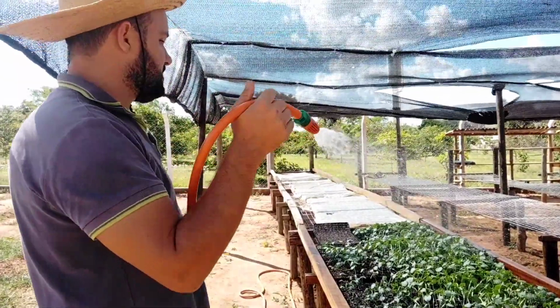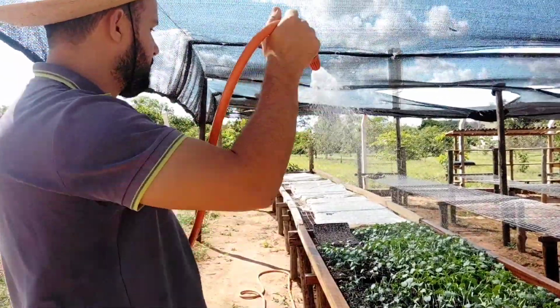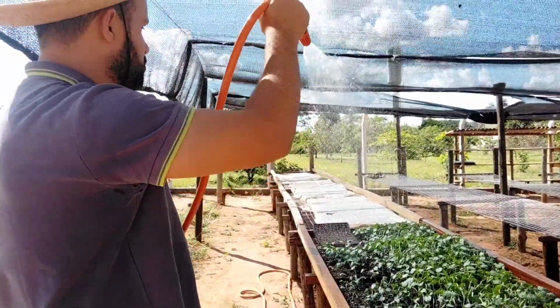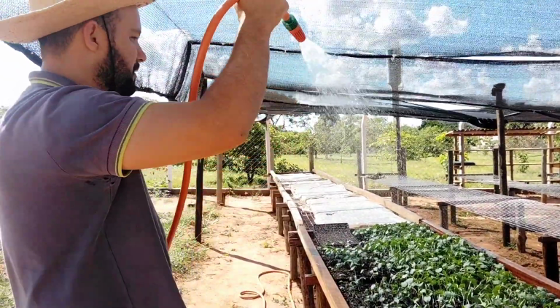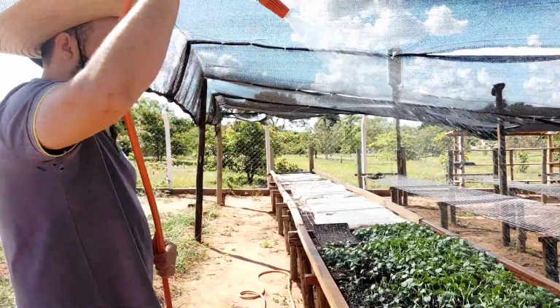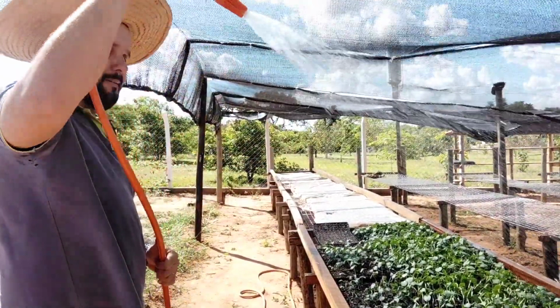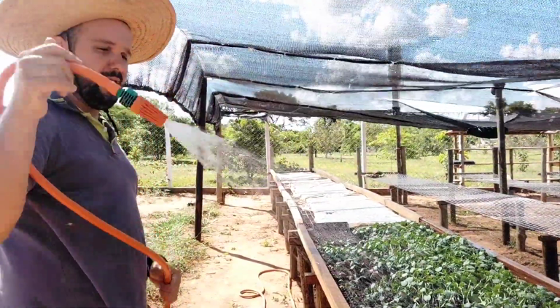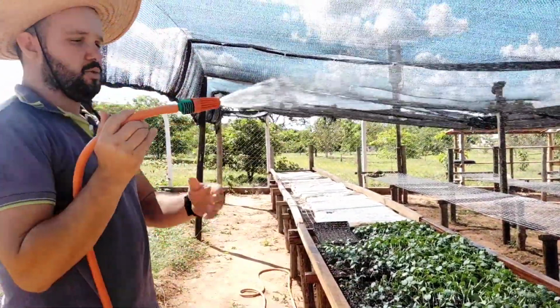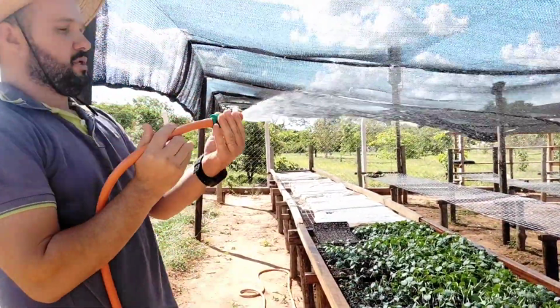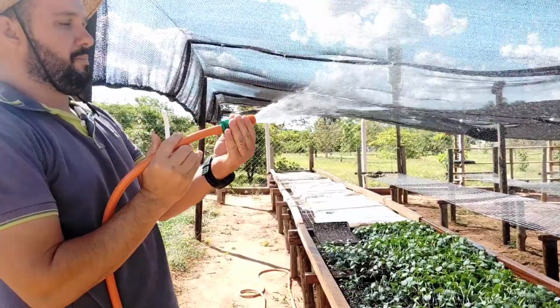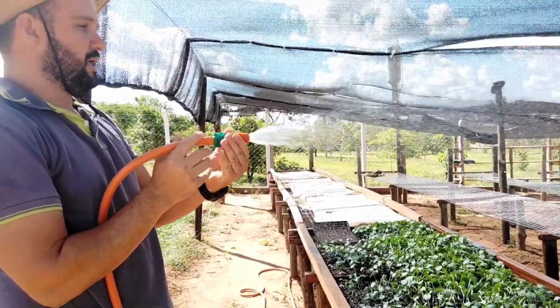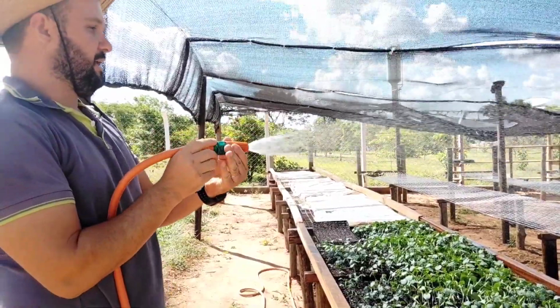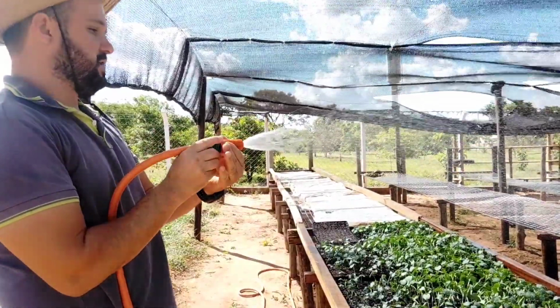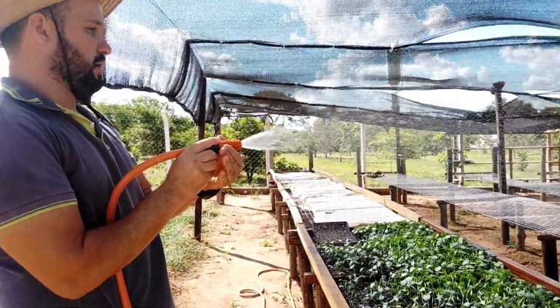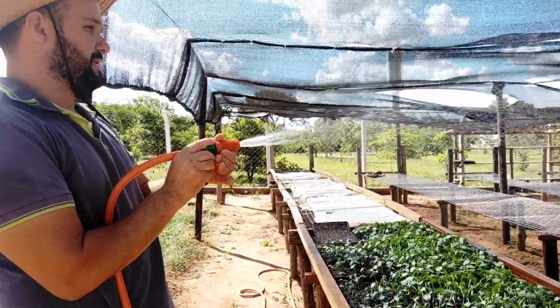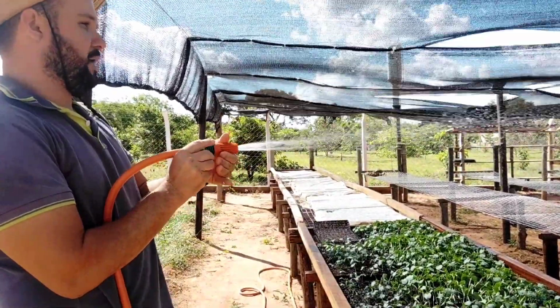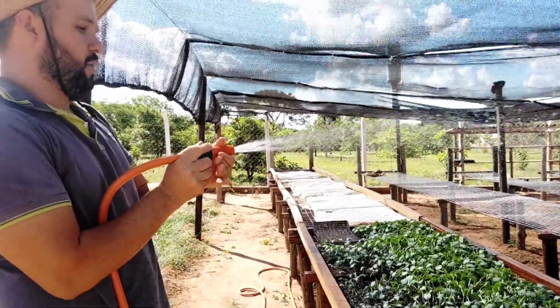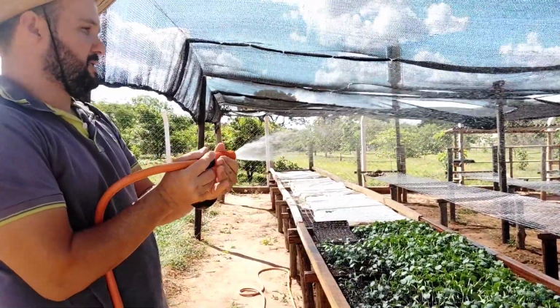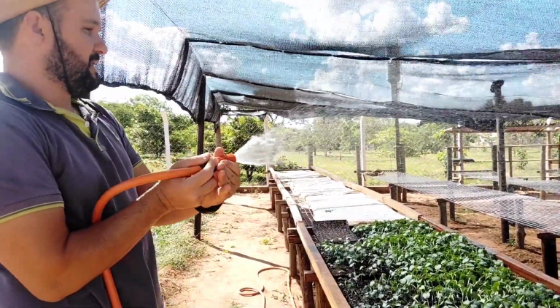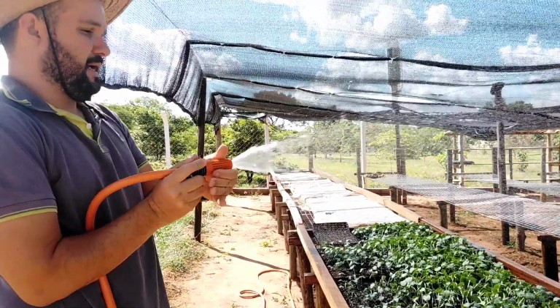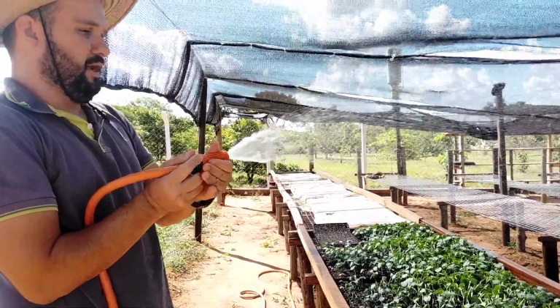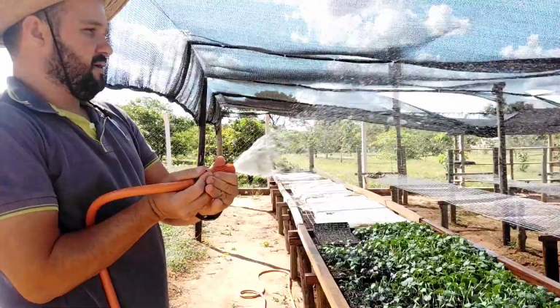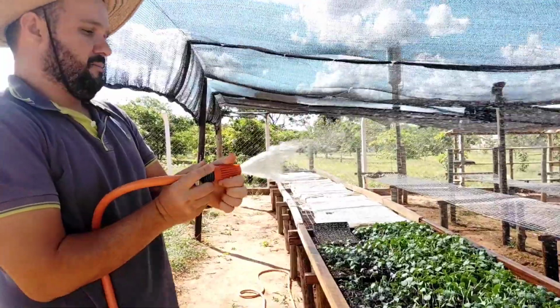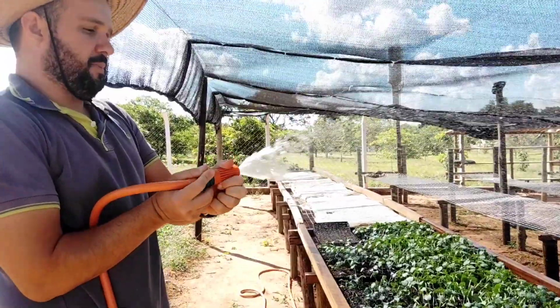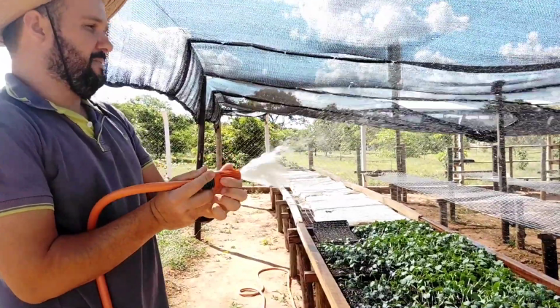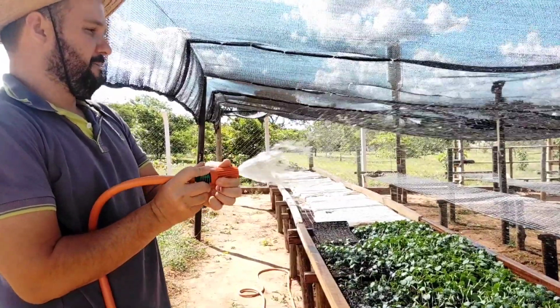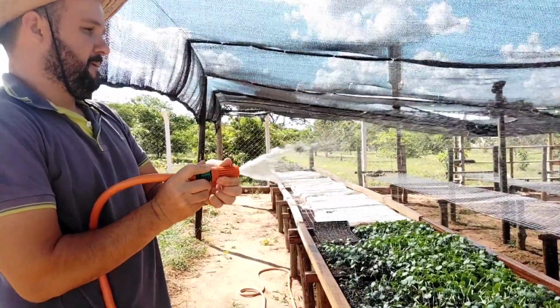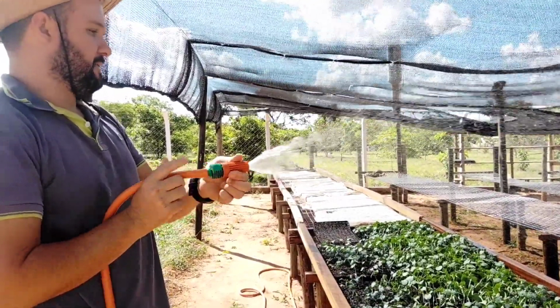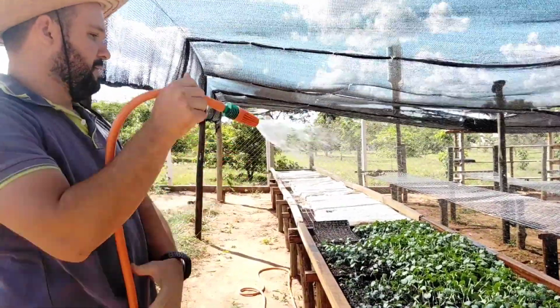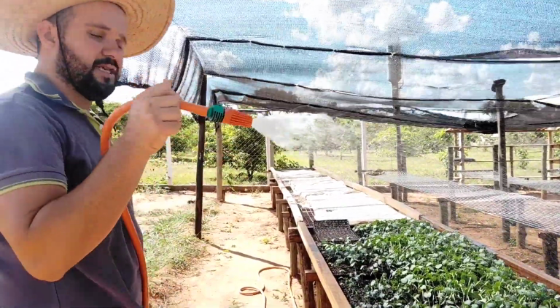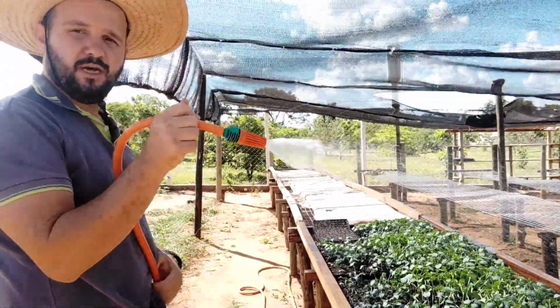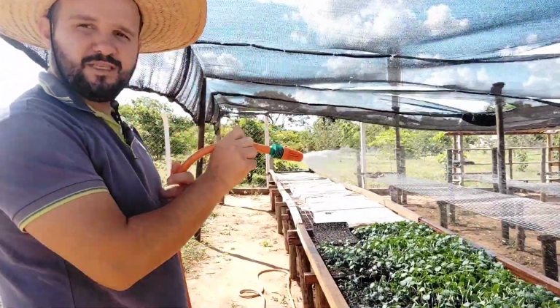No entanto, a gente está no improviso aguando com a mangueira mesmo, com um bico que direciona a água mais fina e mais espalhada. É assim que nós estamos fazendo.